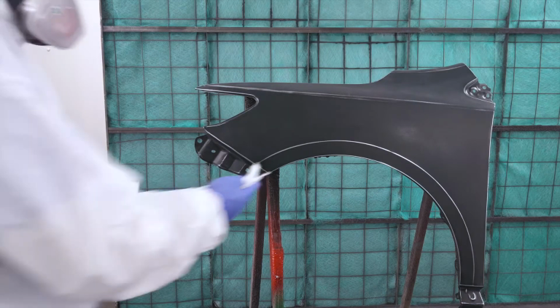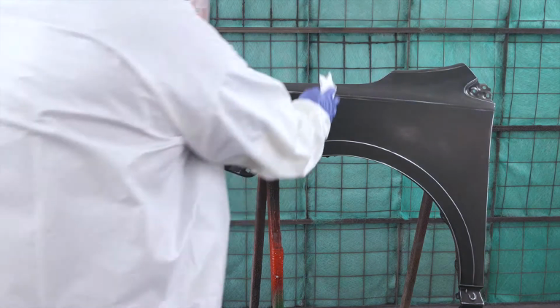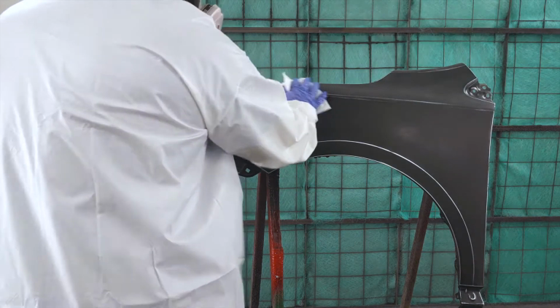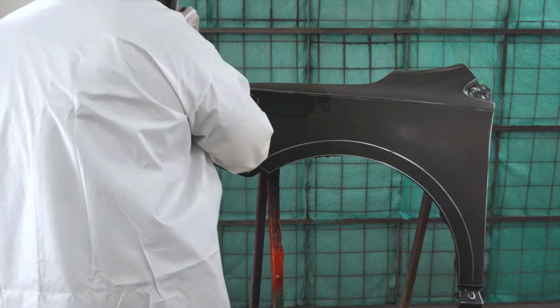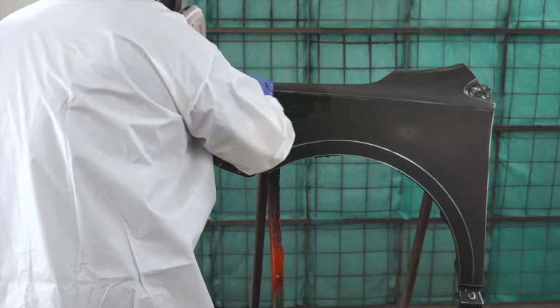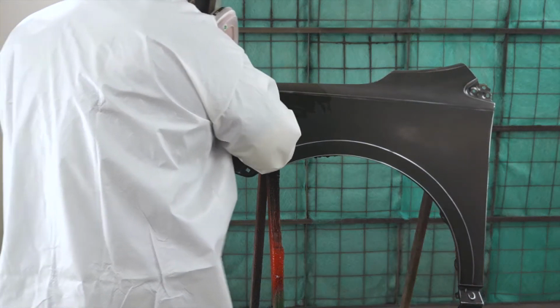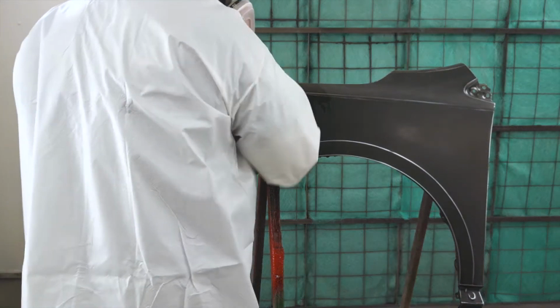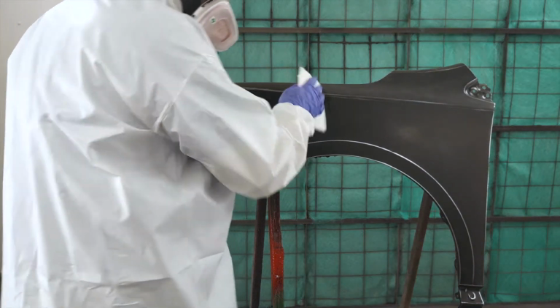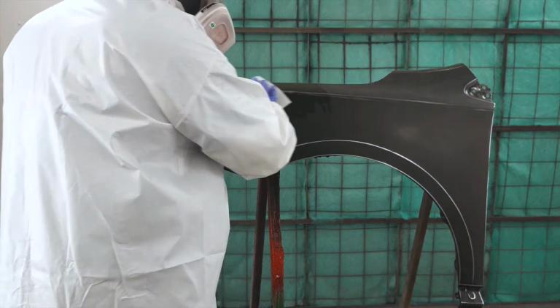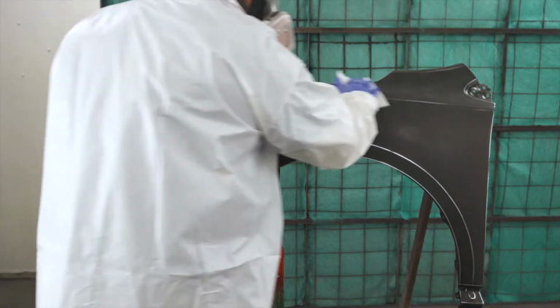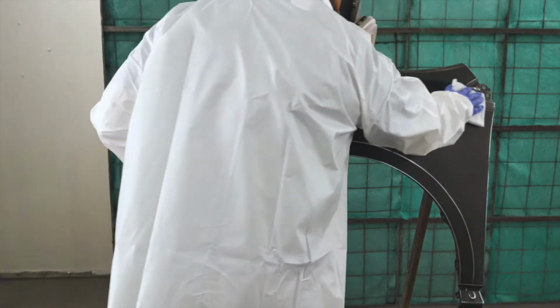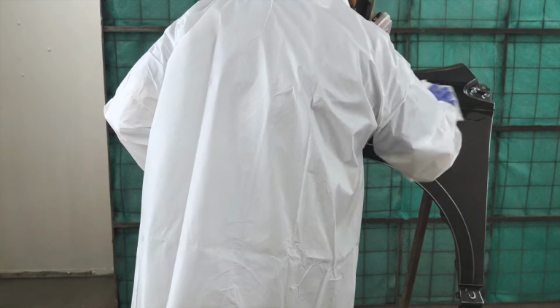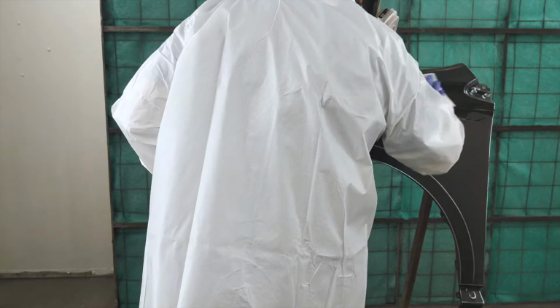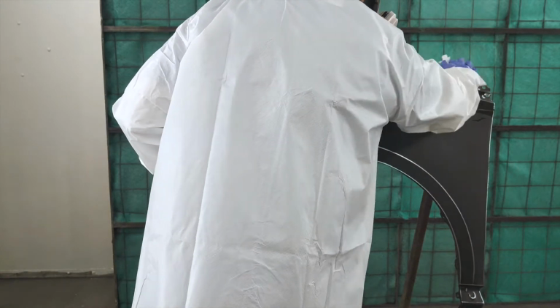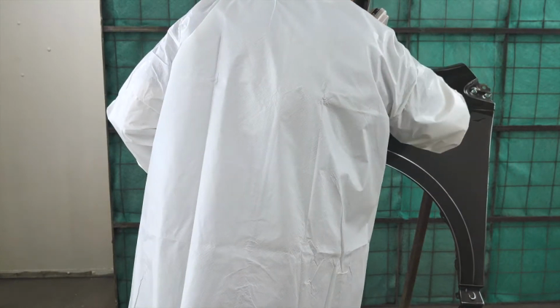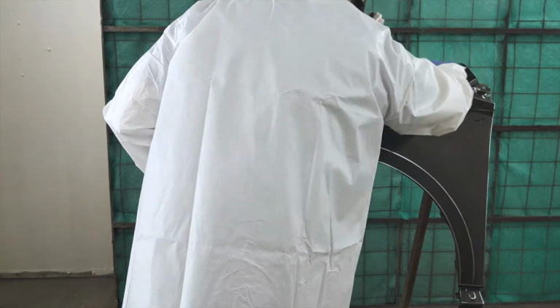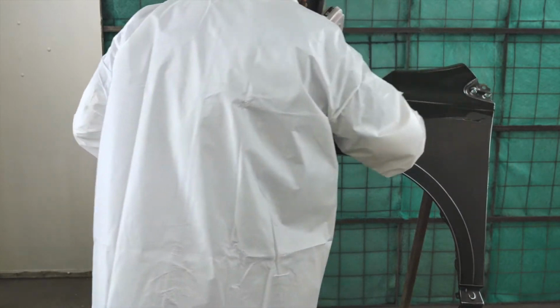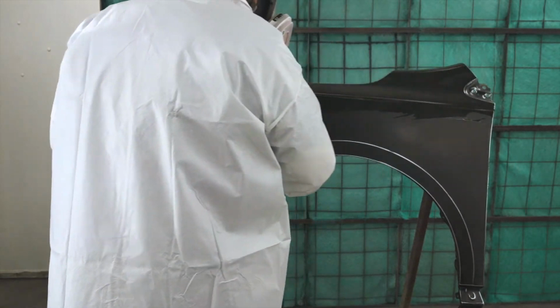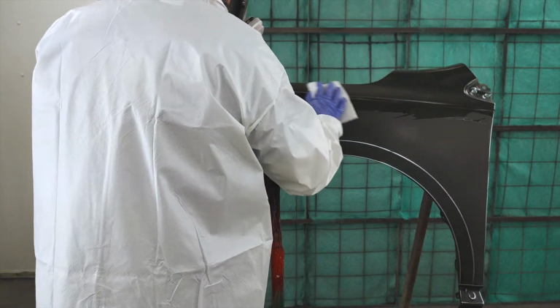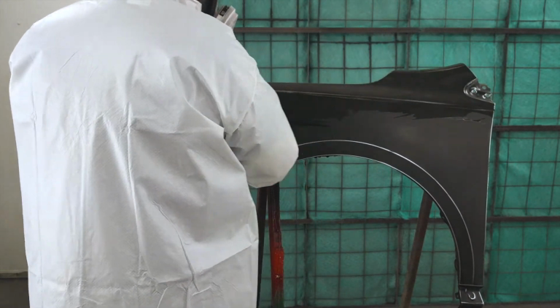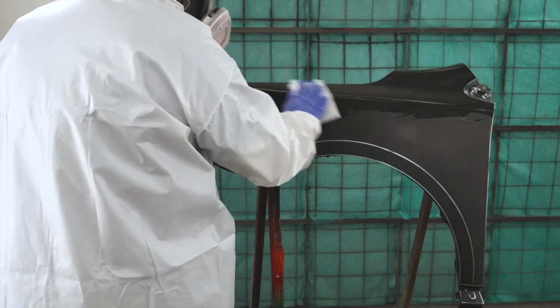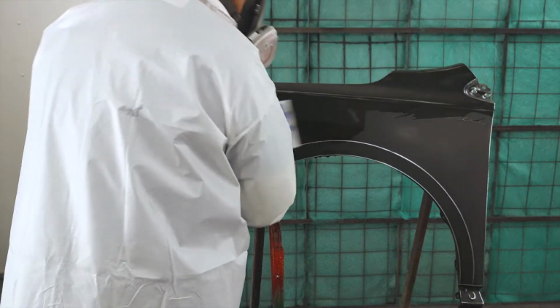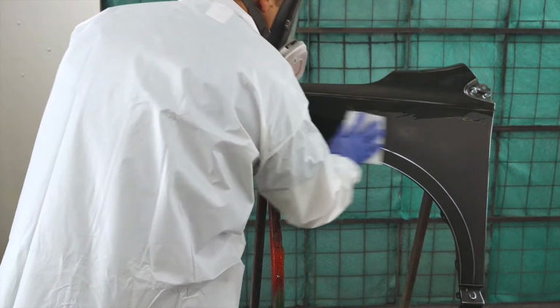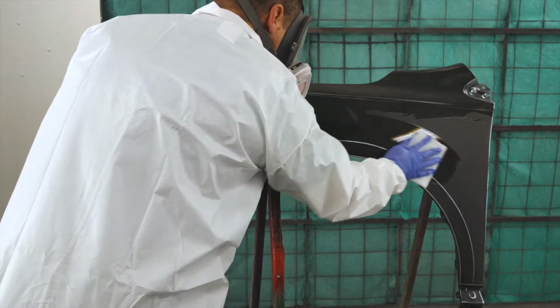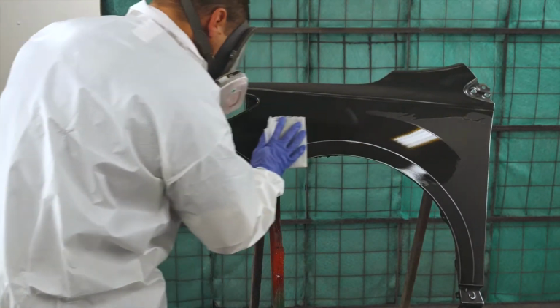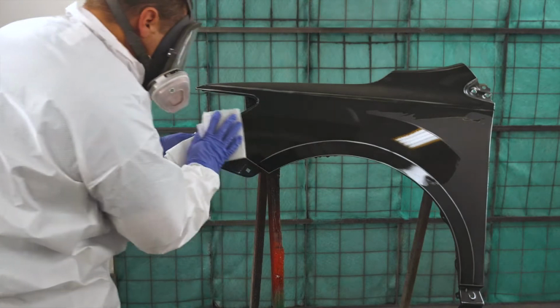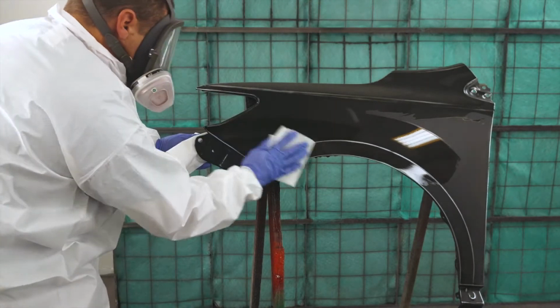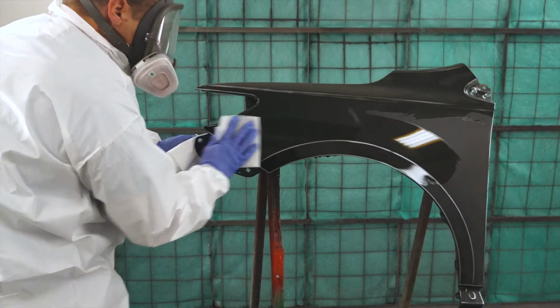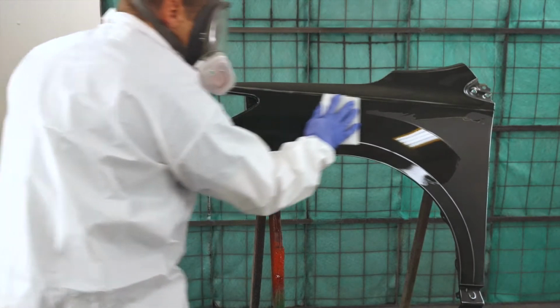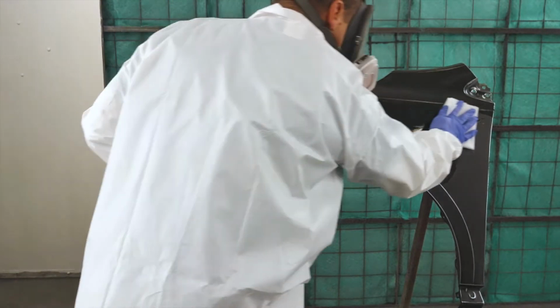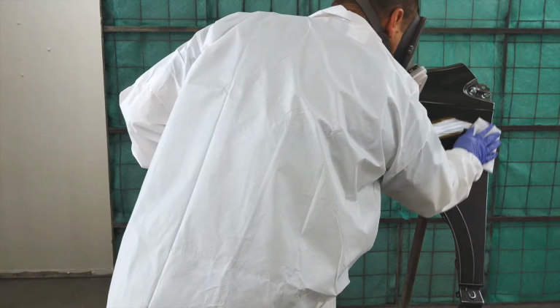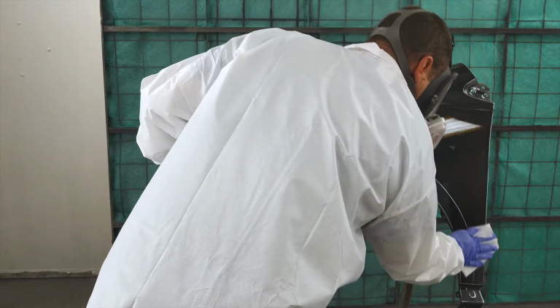Welcome to Eurochem TV, where we discuss and demonstrate all things Eurochem. Today's topic is the proper selection and technique for using surface cleaner to clean and prepare a surface for painting.